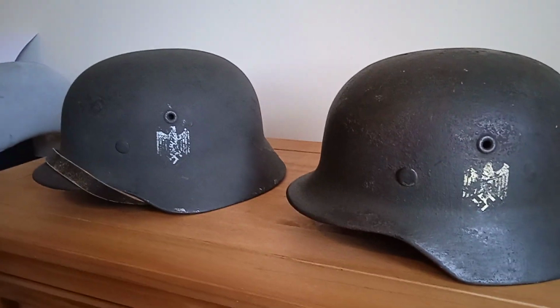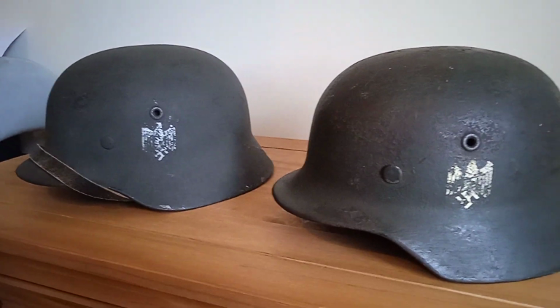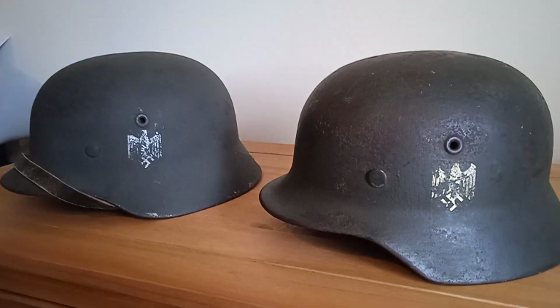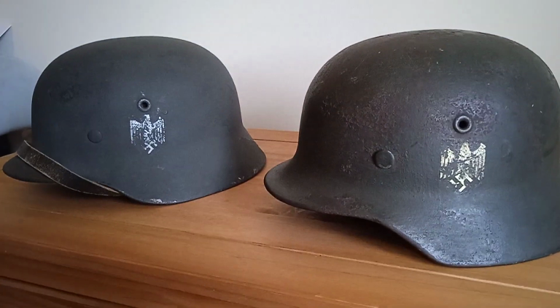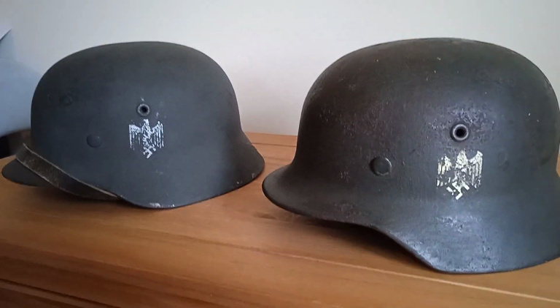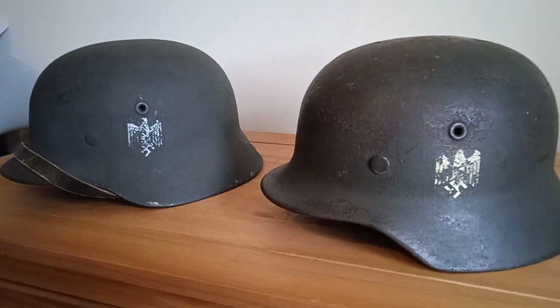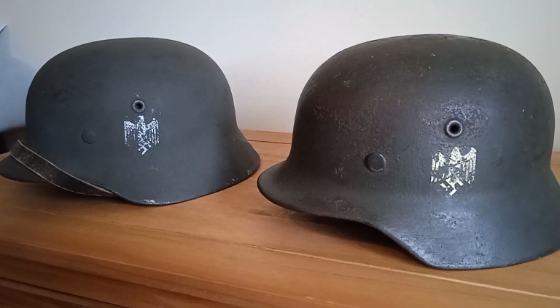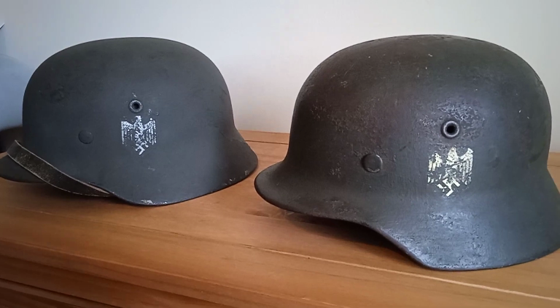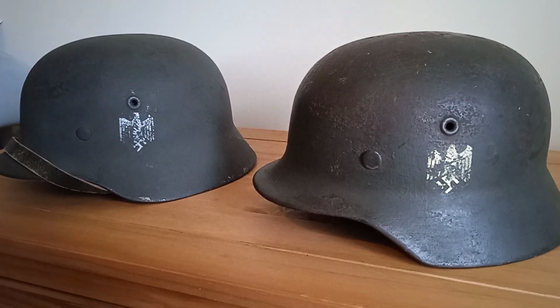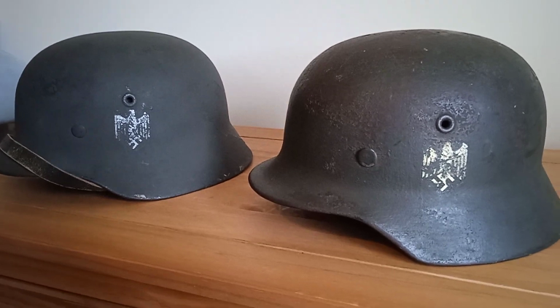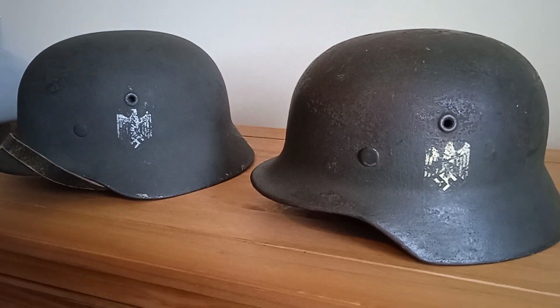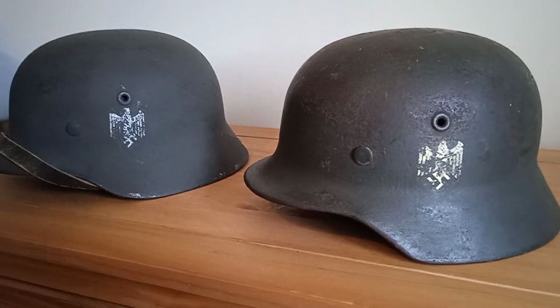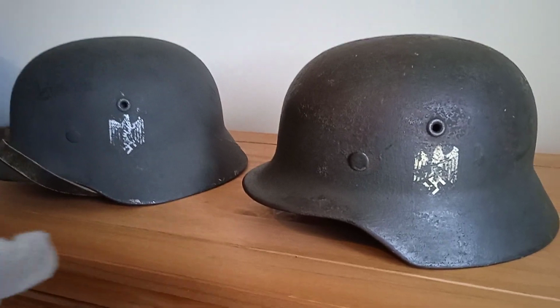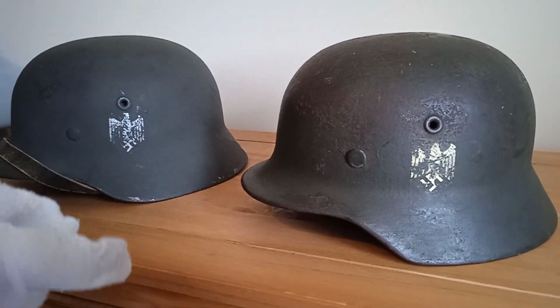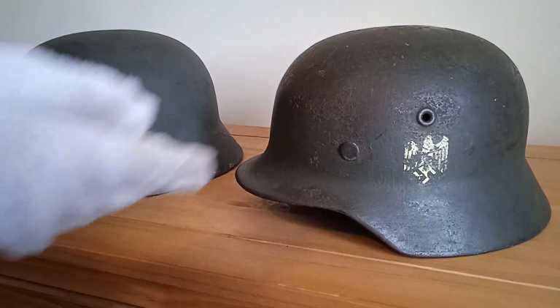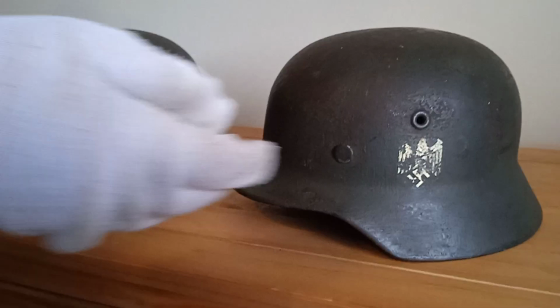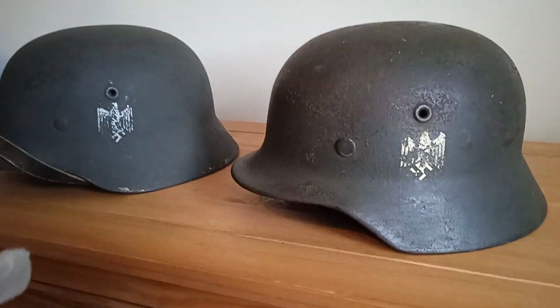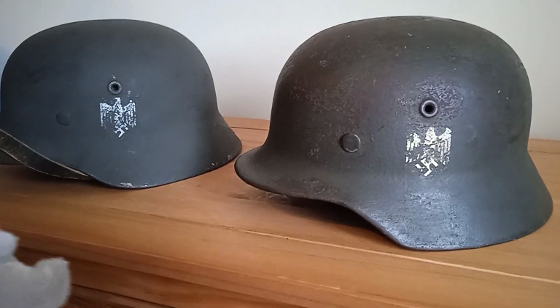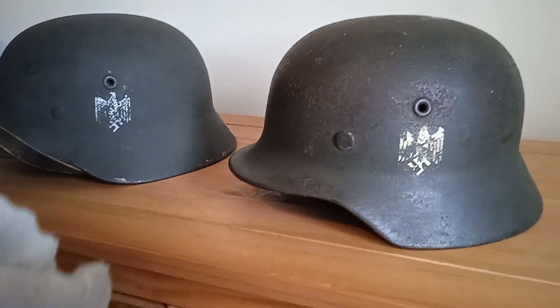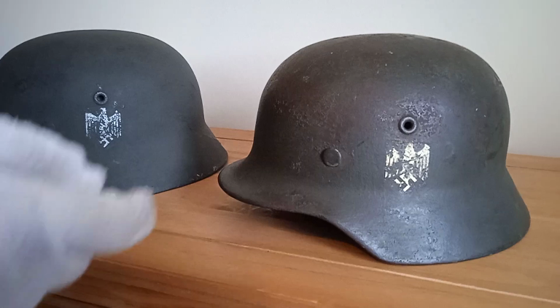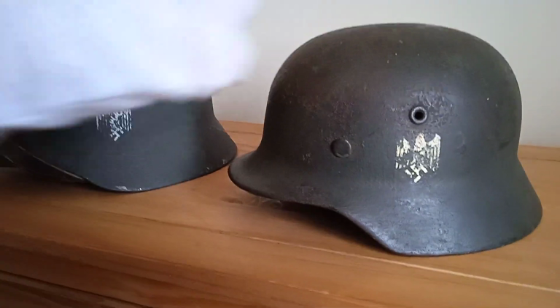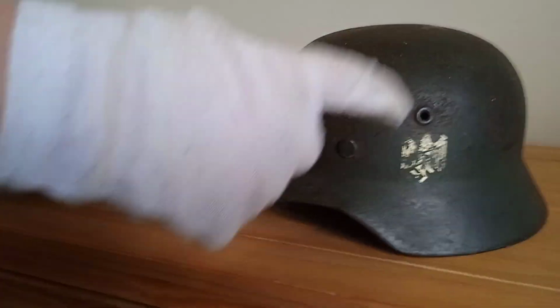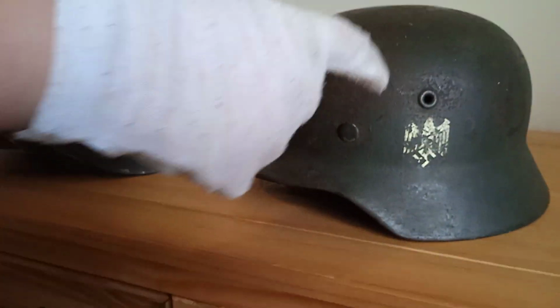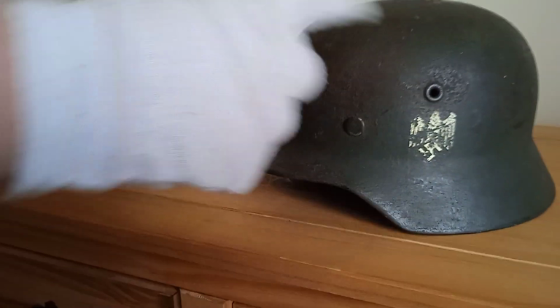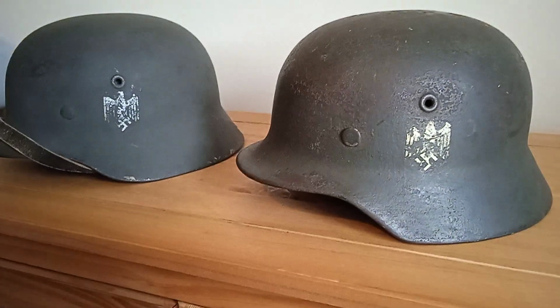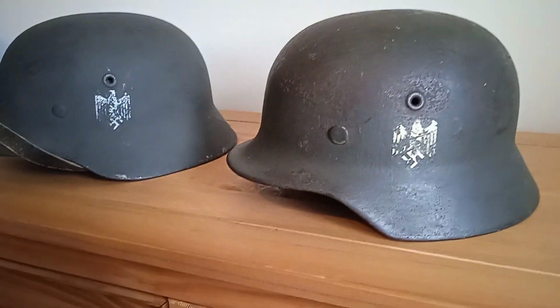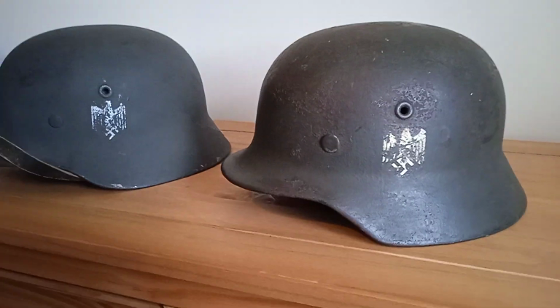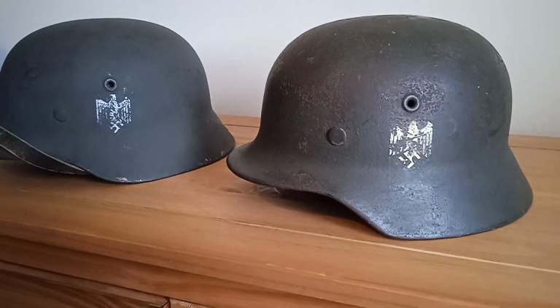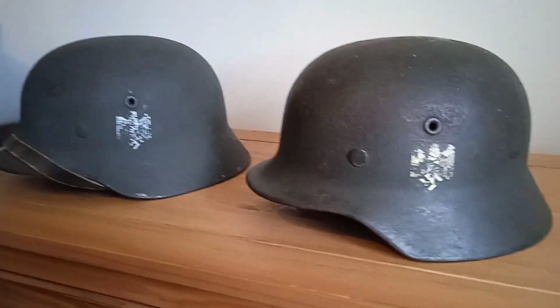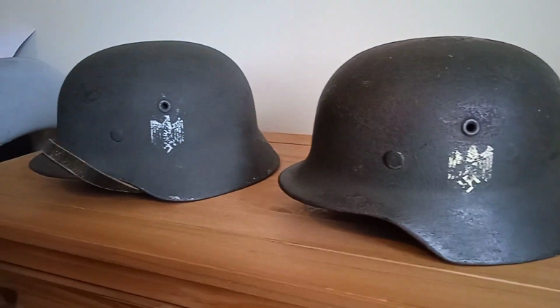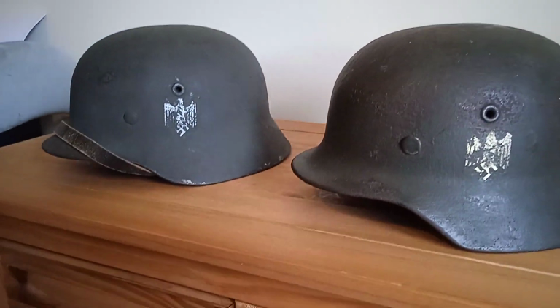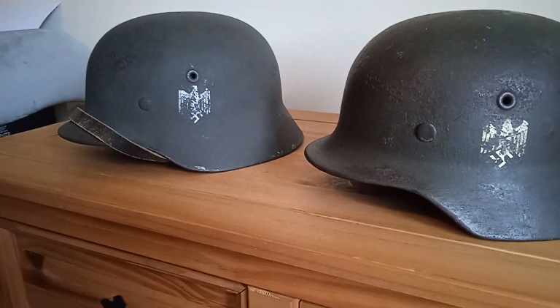These are M40s — you can tell because they've still got the rolled edge from the M35, but the vents are actually molded into the helmets rather than being separate. You've still got those molded vents.